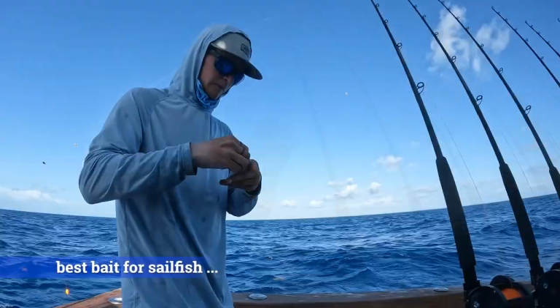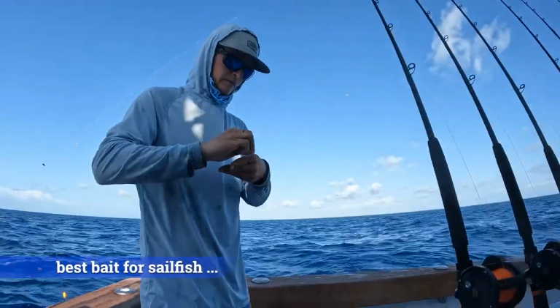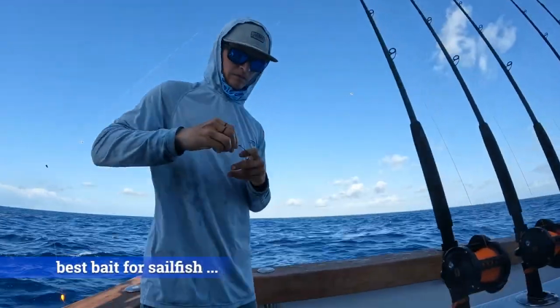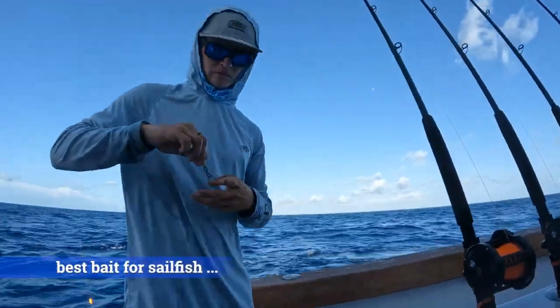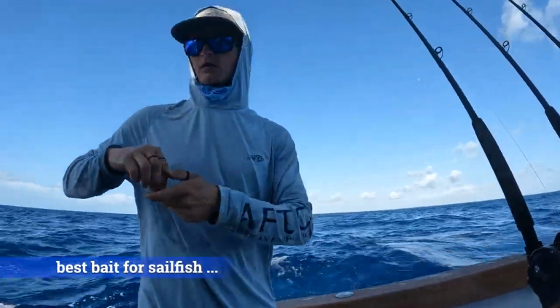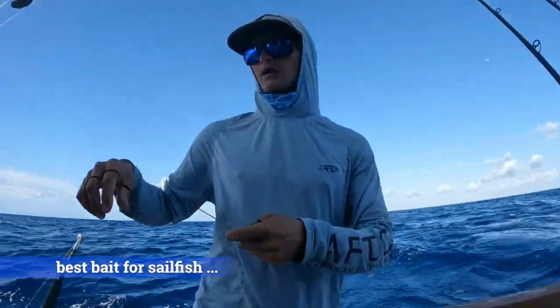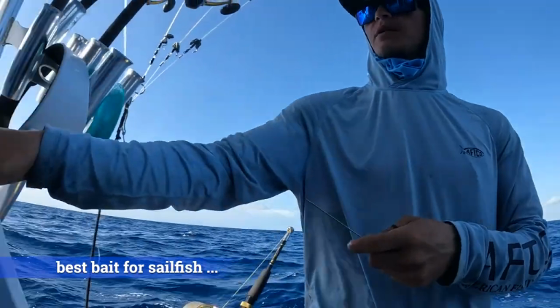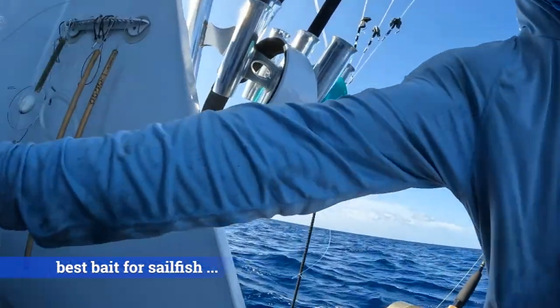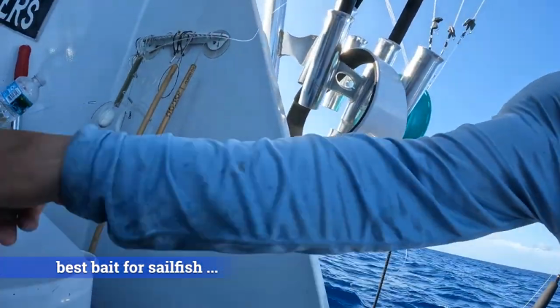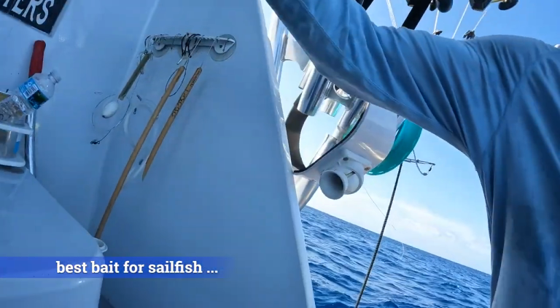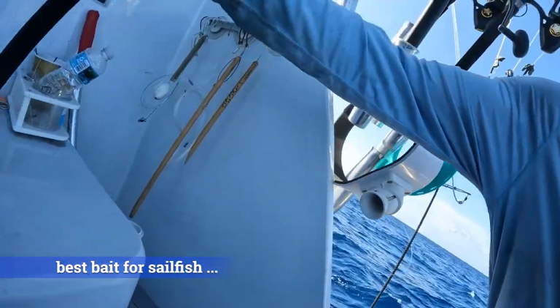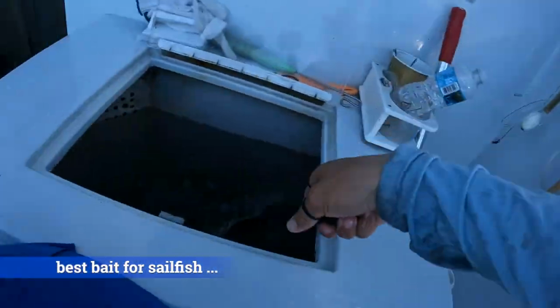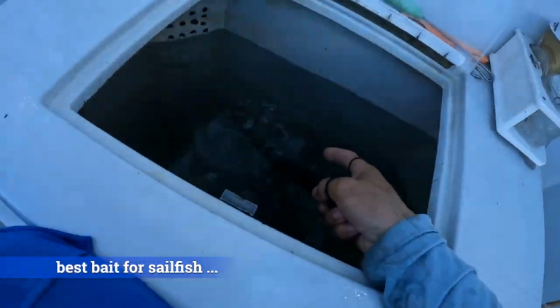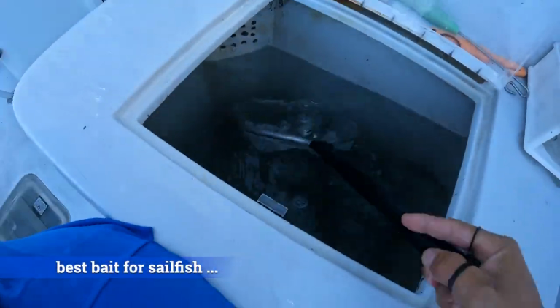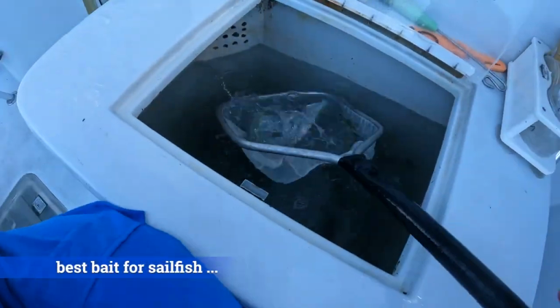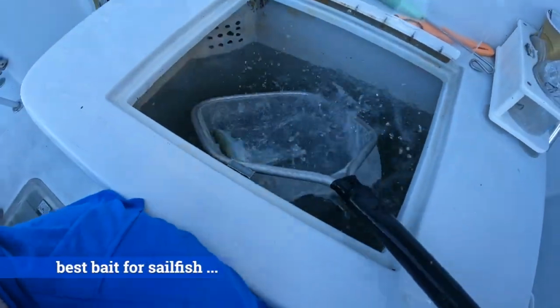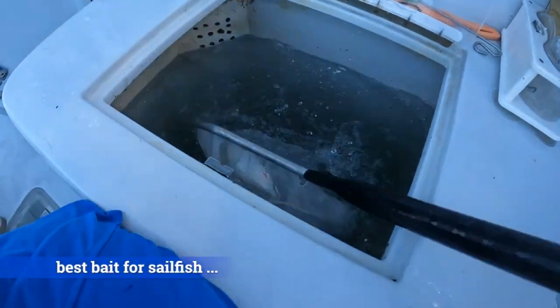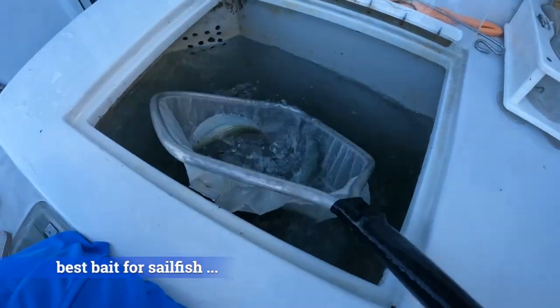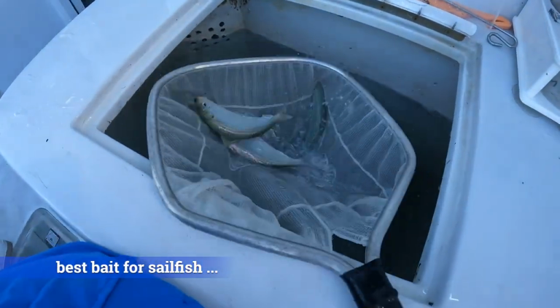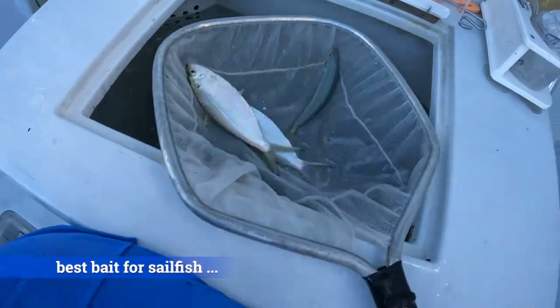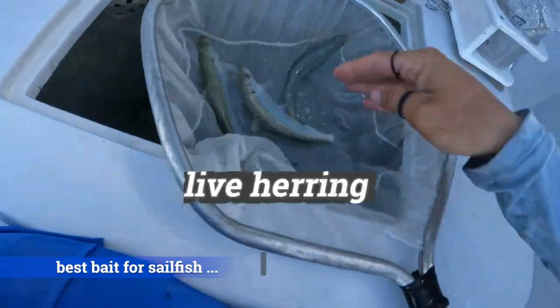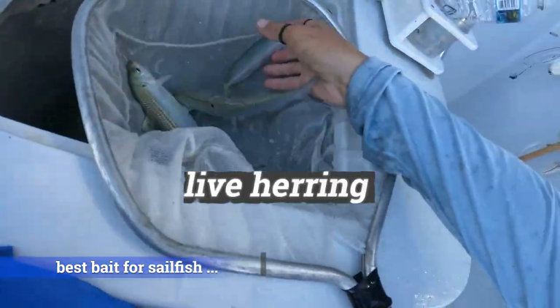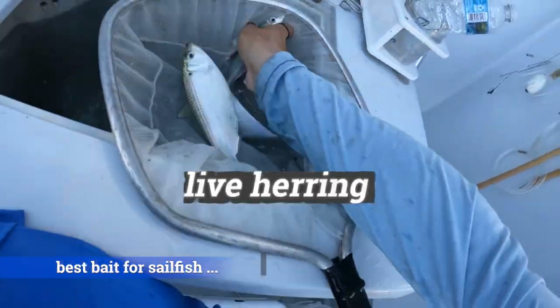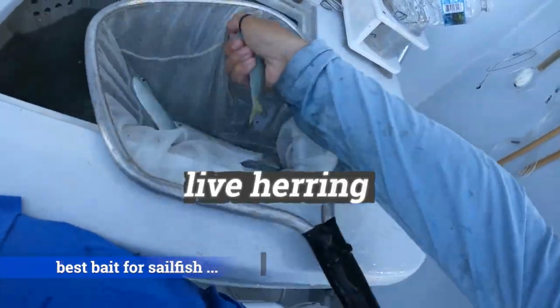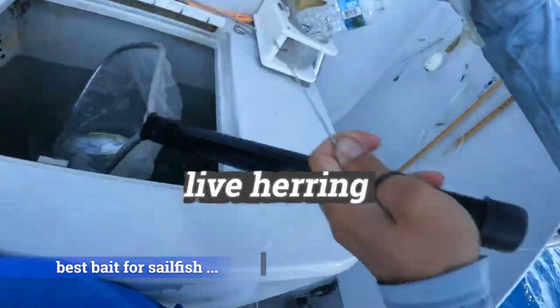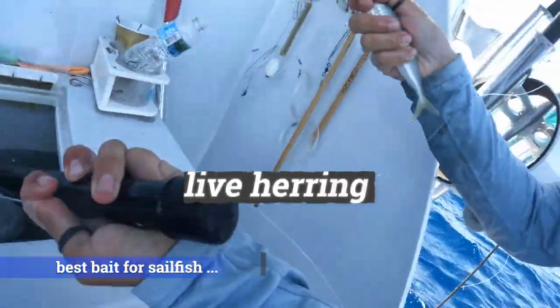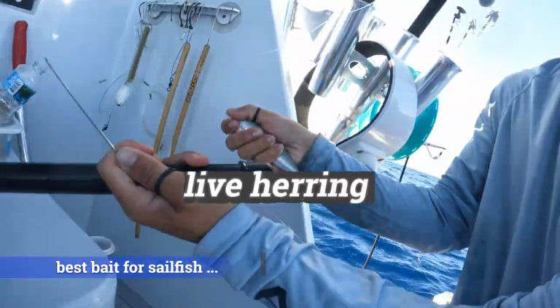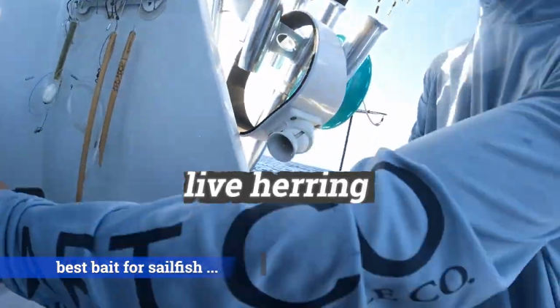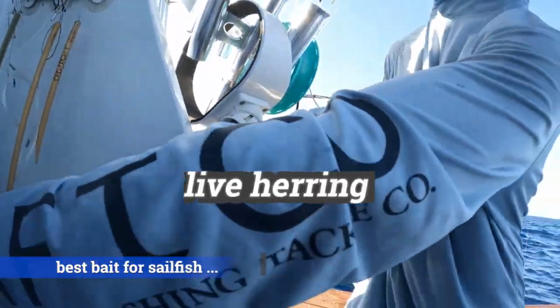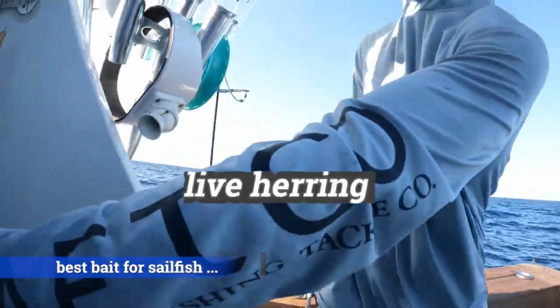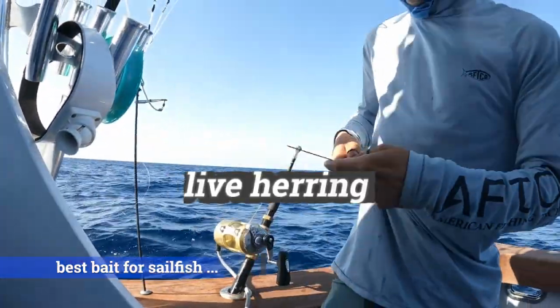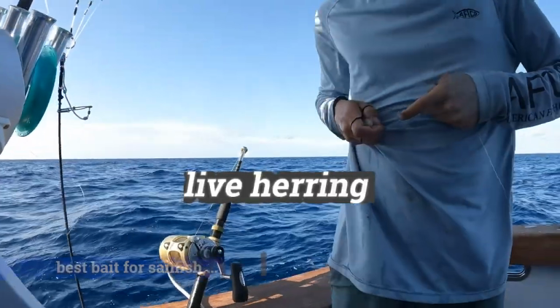Choosing the right bait is important. The best bait for kite fishing is what the sailfish are eating, and using live bait is key. Some of the best live bait for sailfish include googly eyes, blue runners, herring, and mullet.